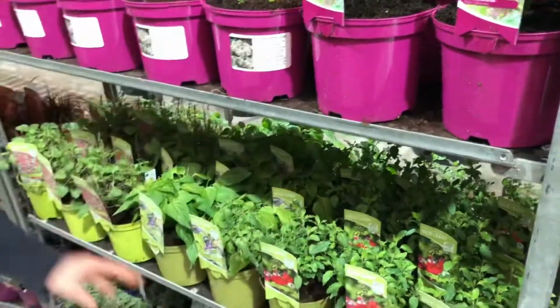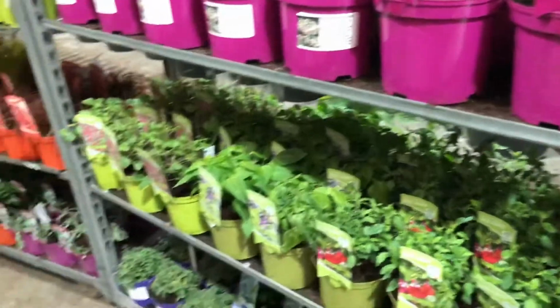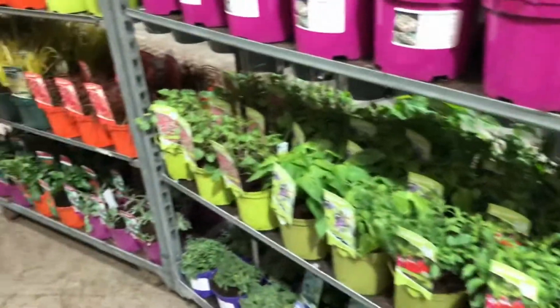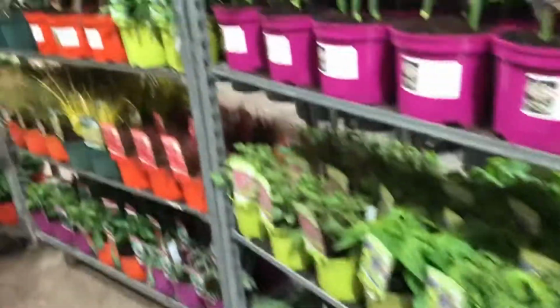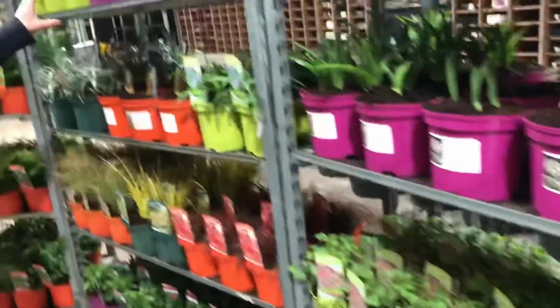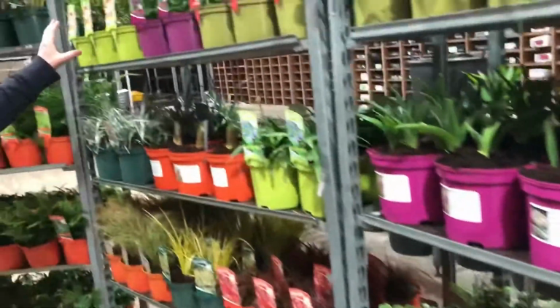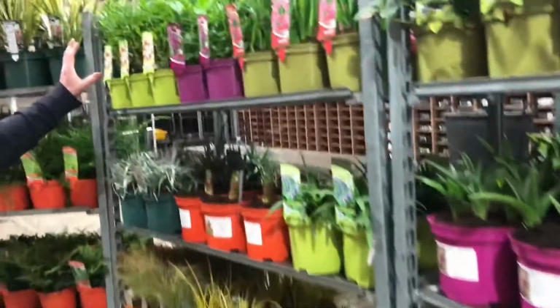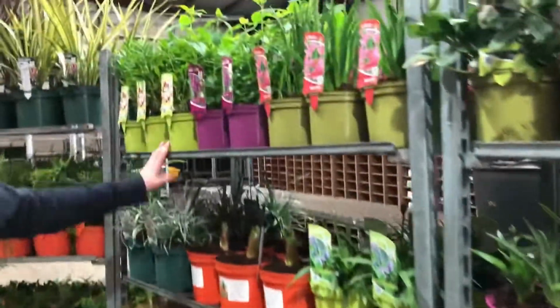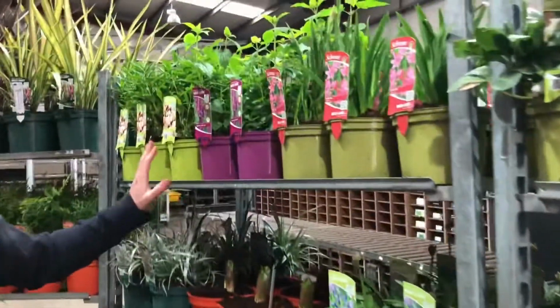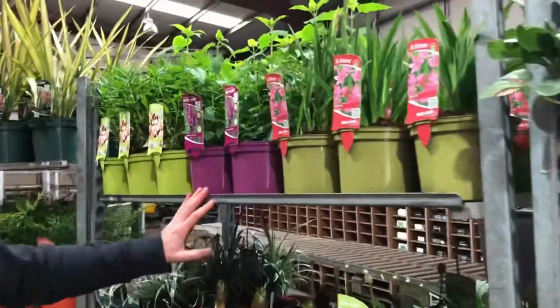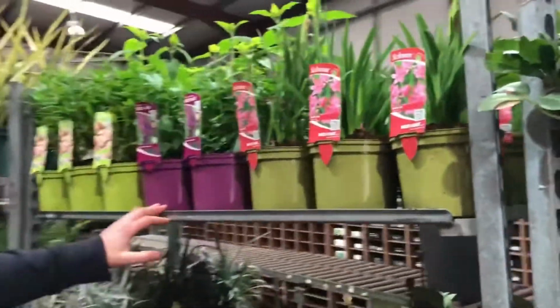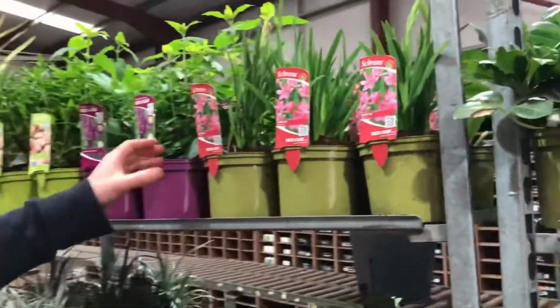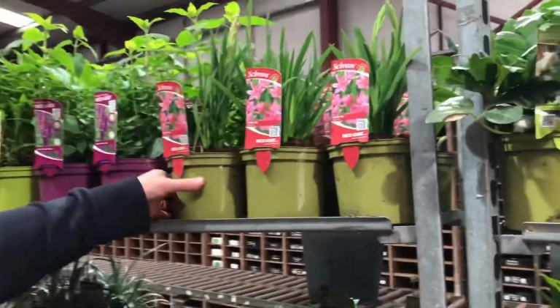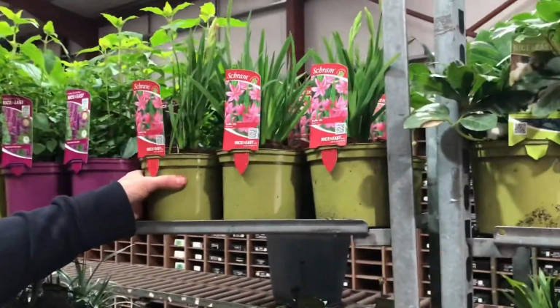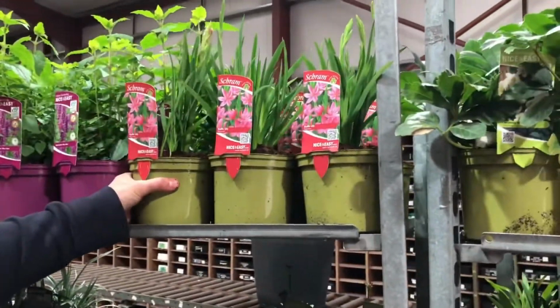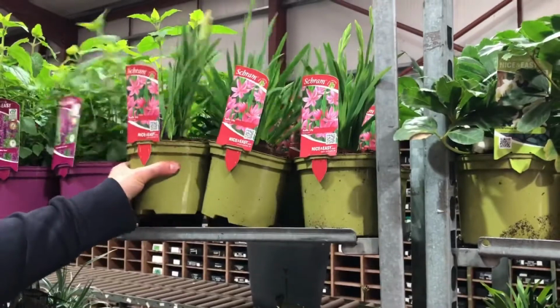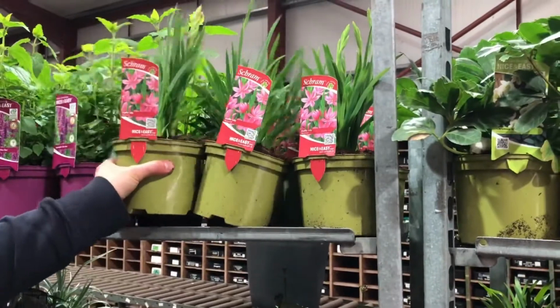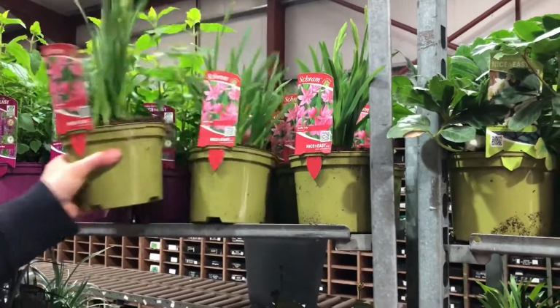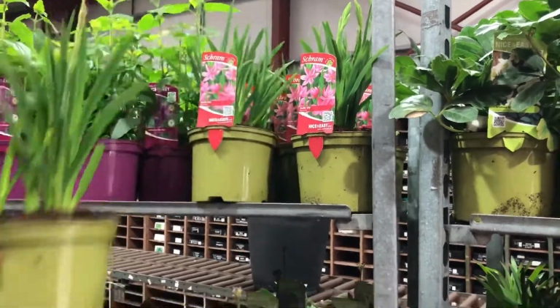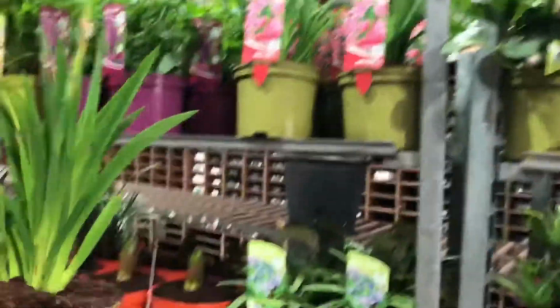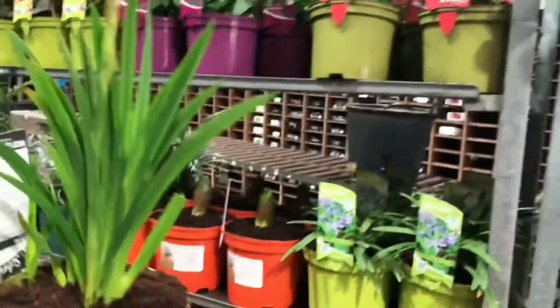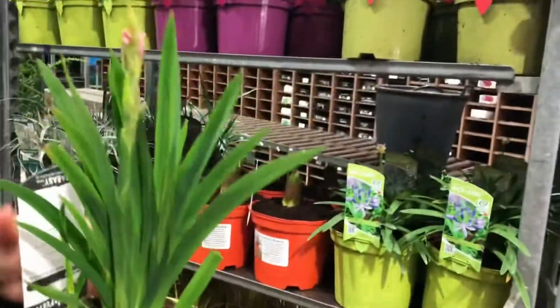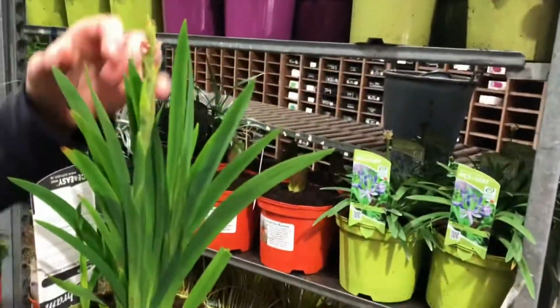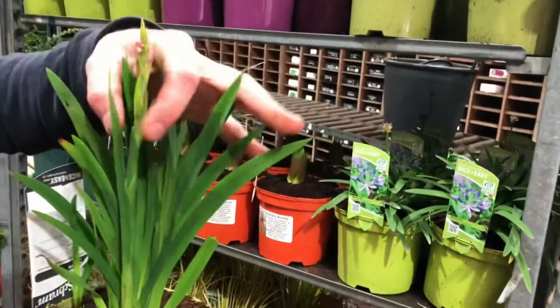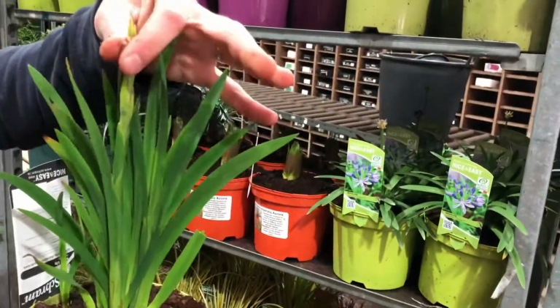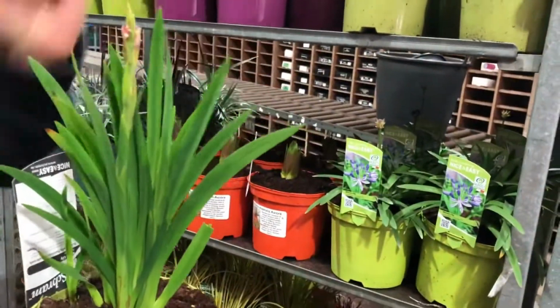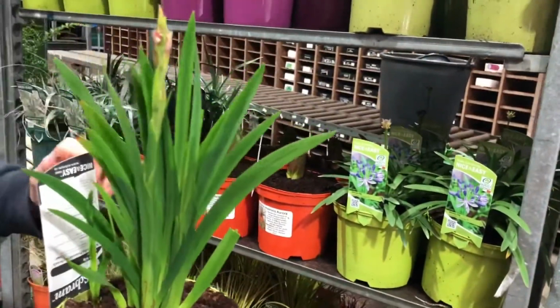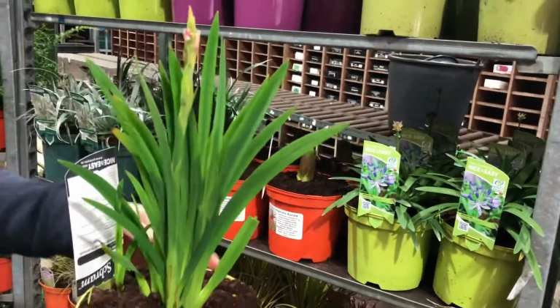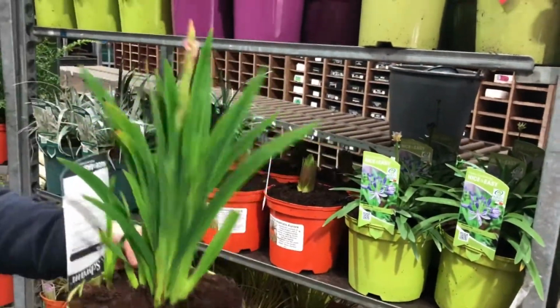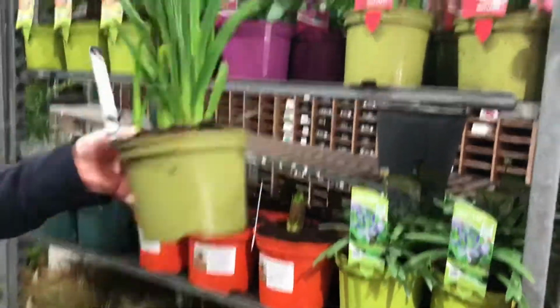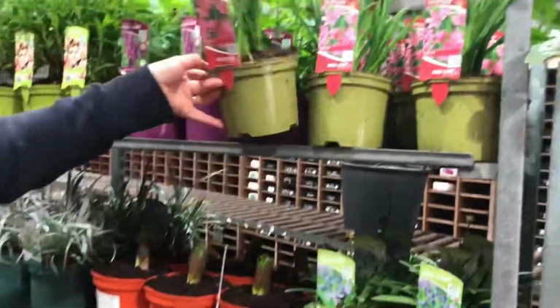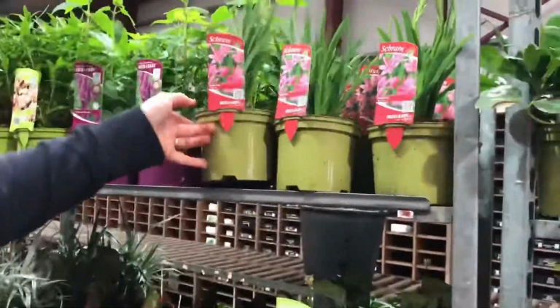As we go along we've also got some Penstemons, Agastaches, and we still have some lovely Kafir lilies — Schizostylis — and you can see some of these still have a flower spike in them as well.